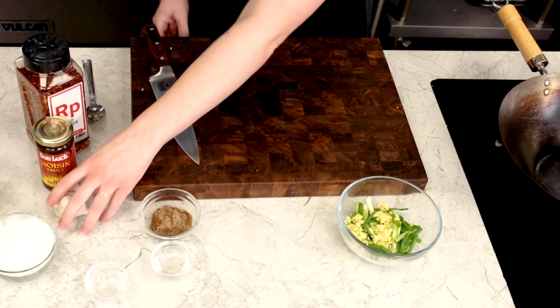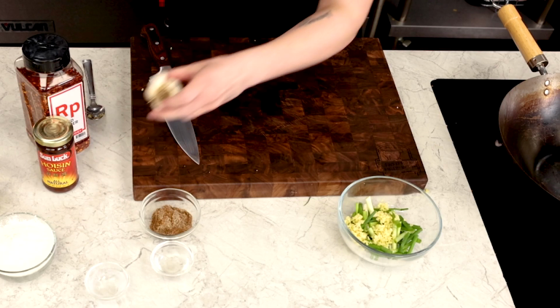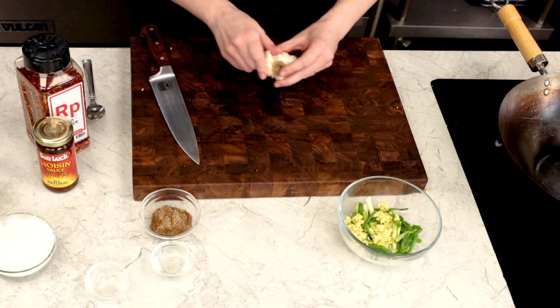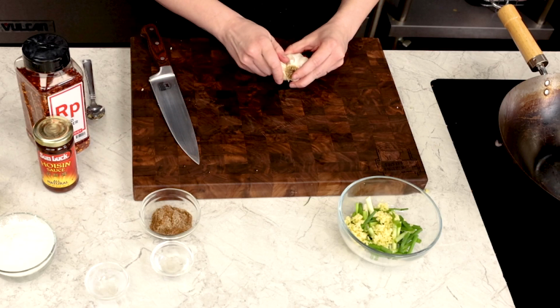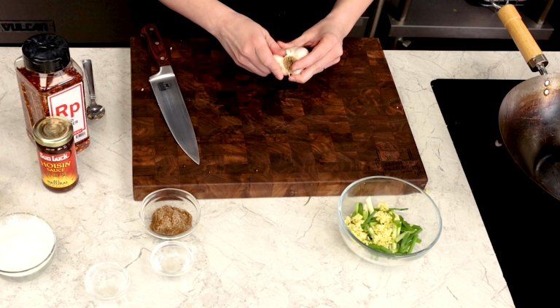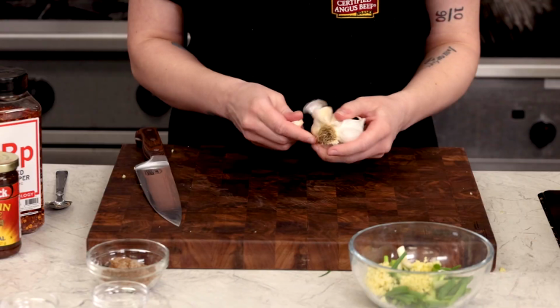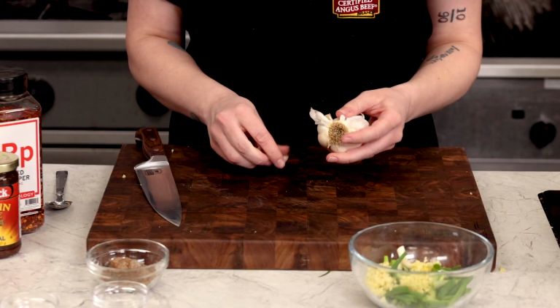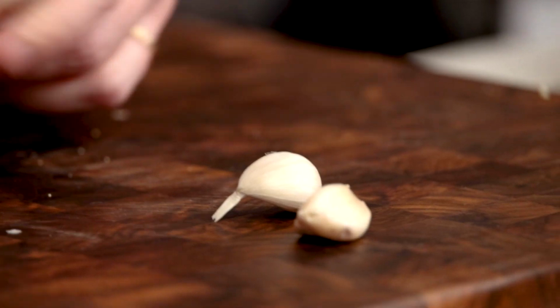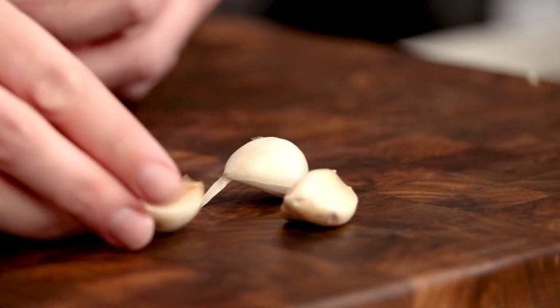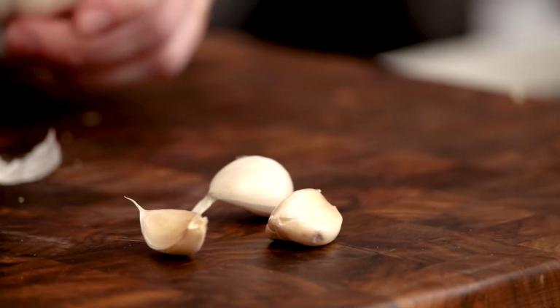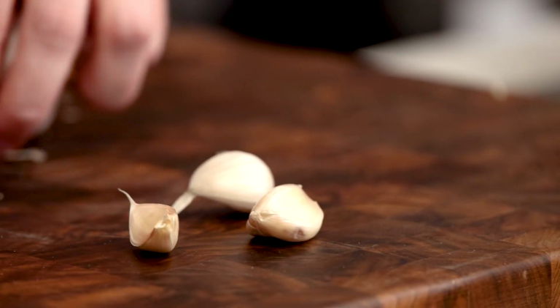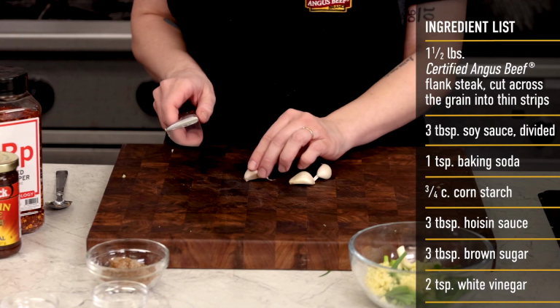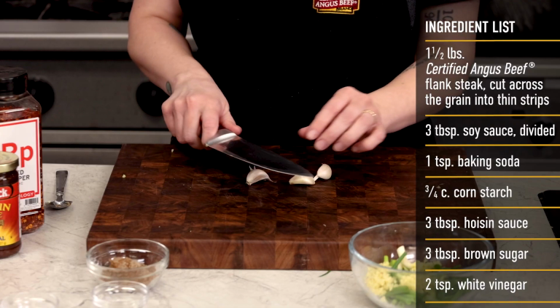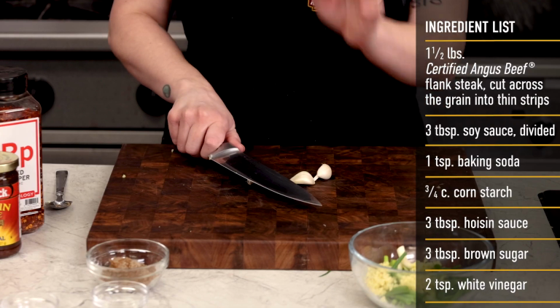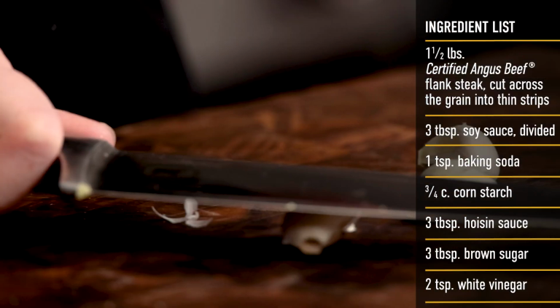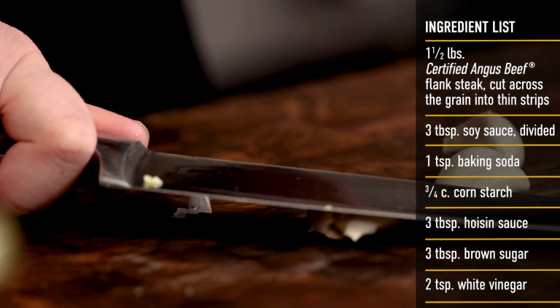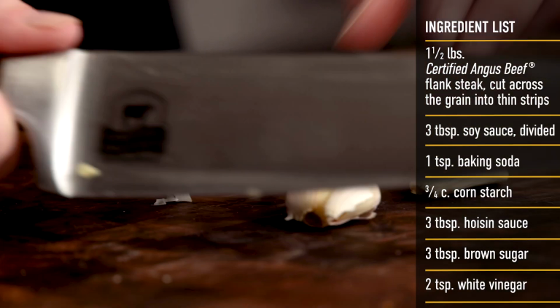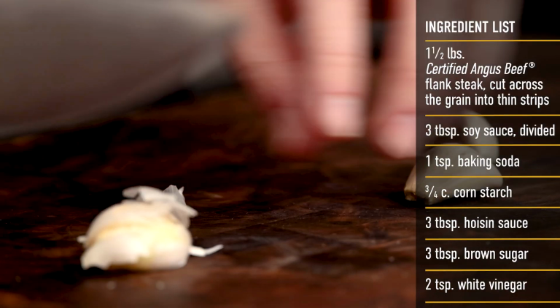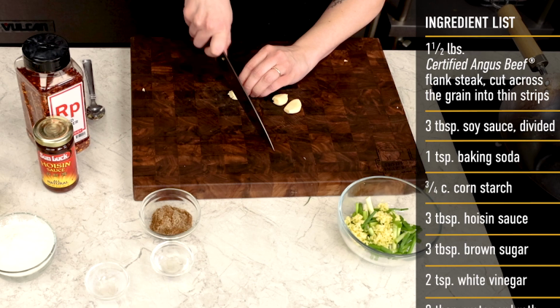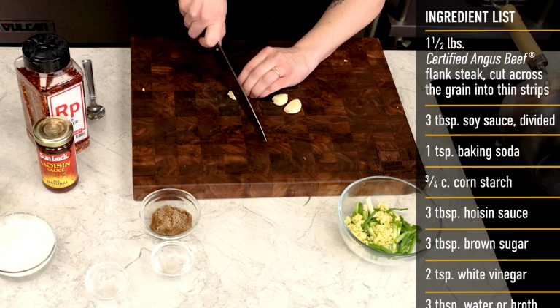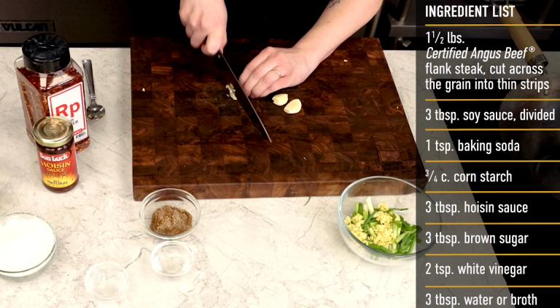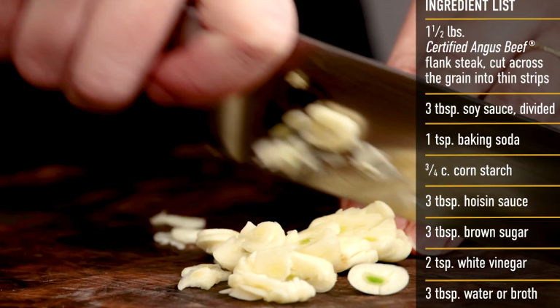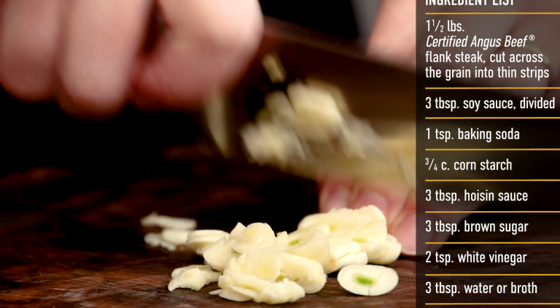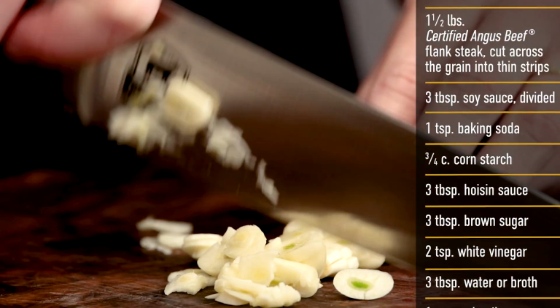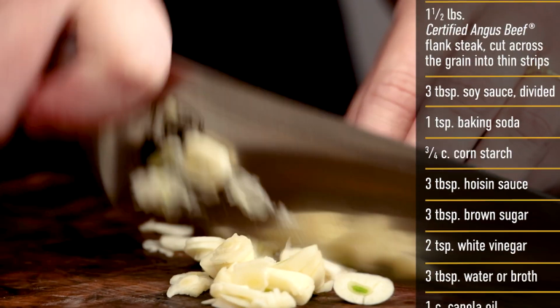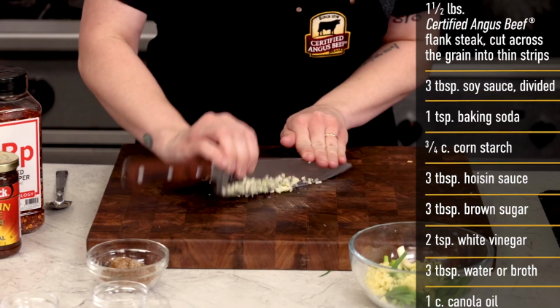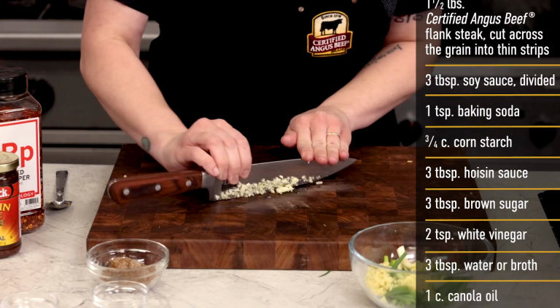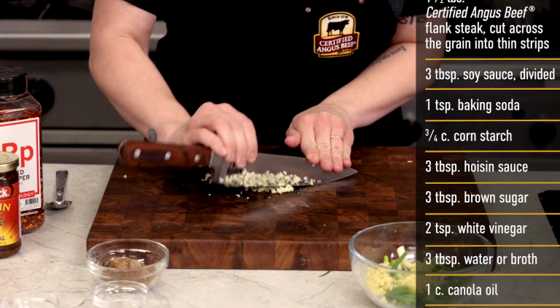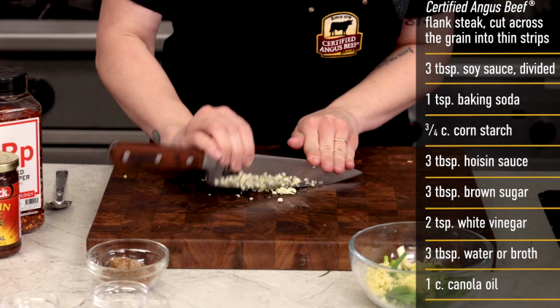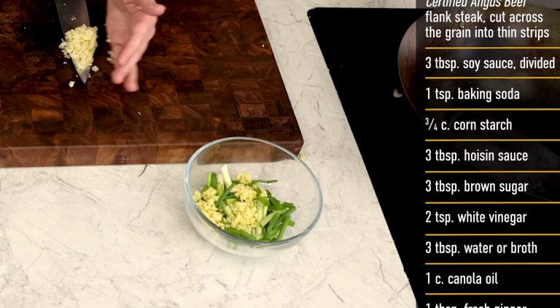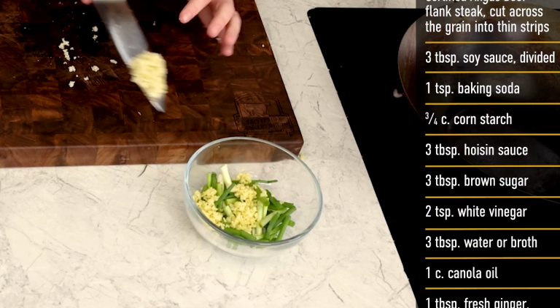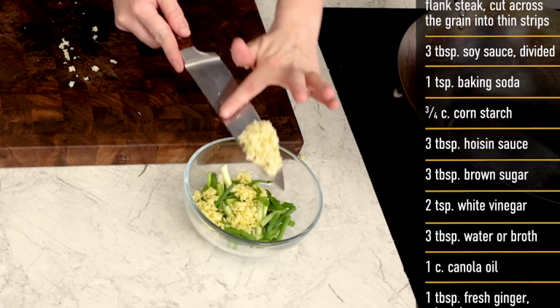As well as a few potent cloves of fresh garlic, also taking these down to a fine mince. All of this can sit in the same bowl, off to the side until we're ready for frying.